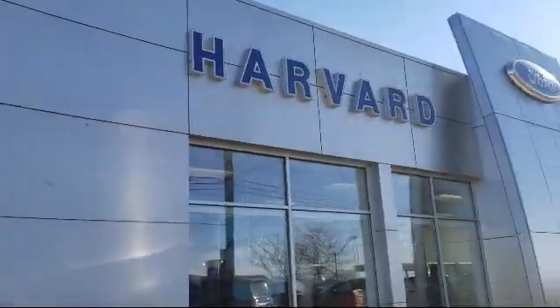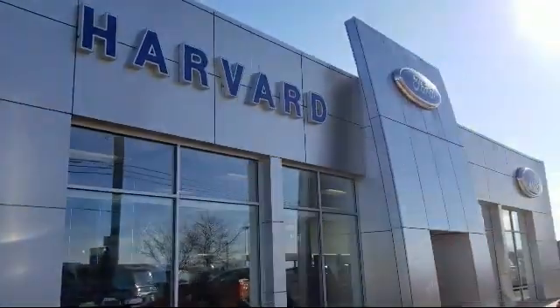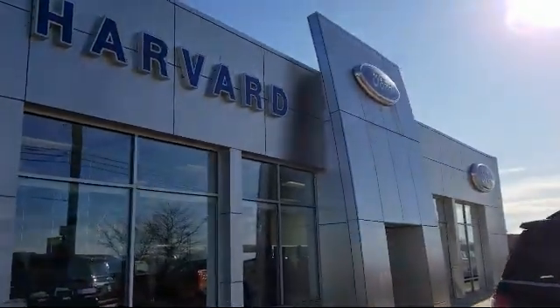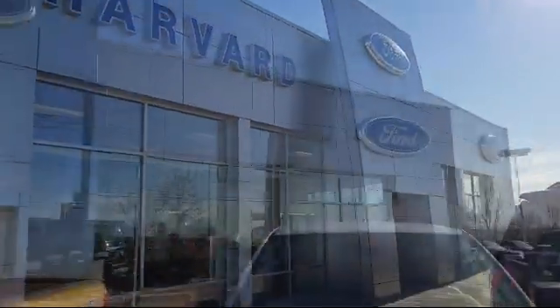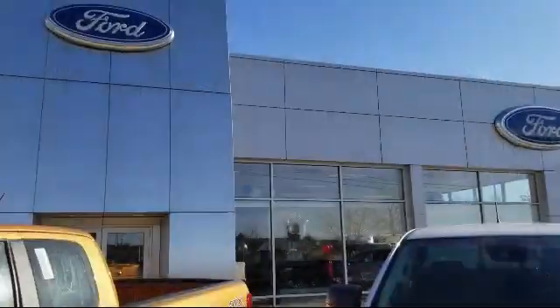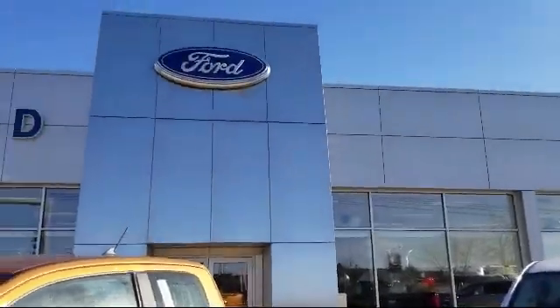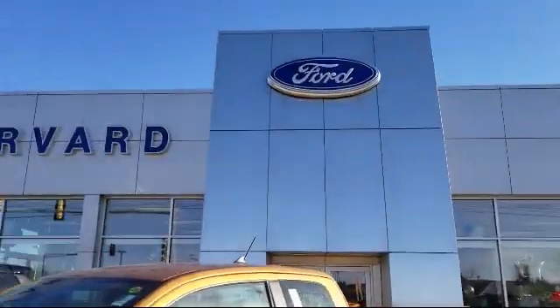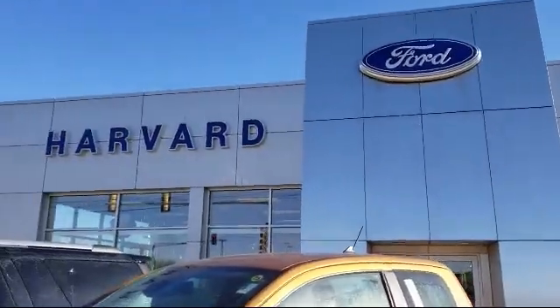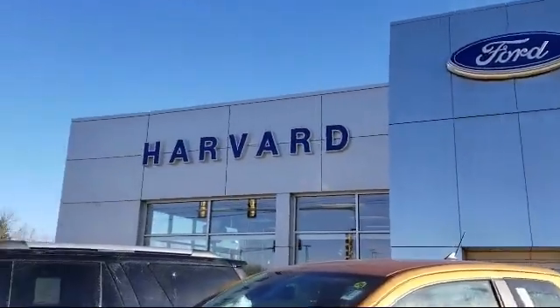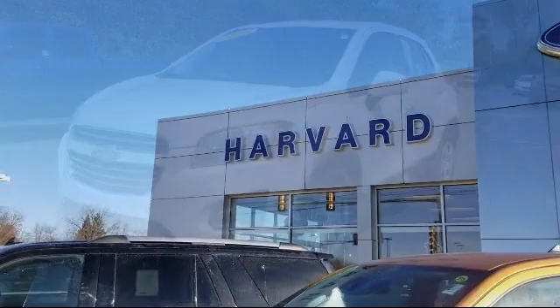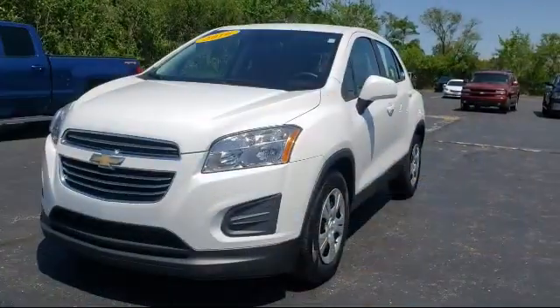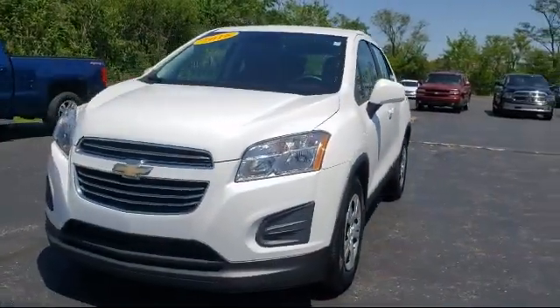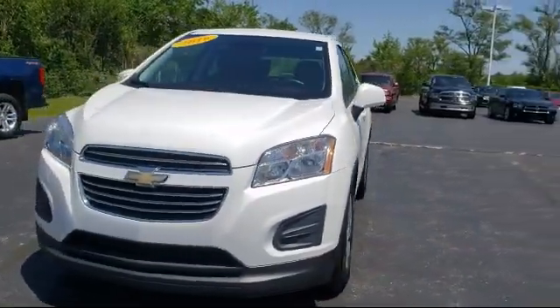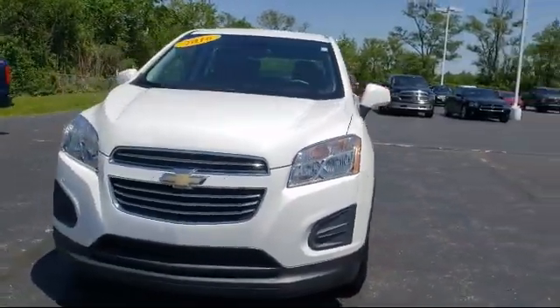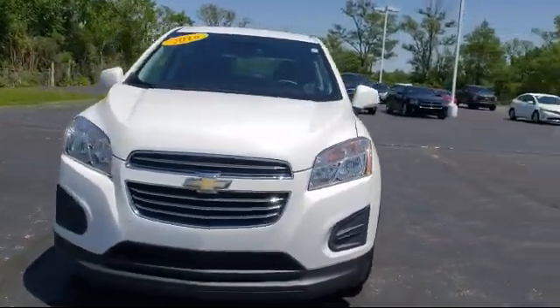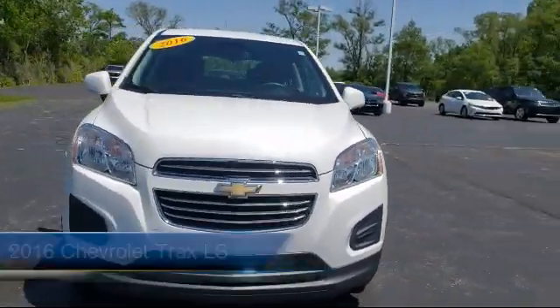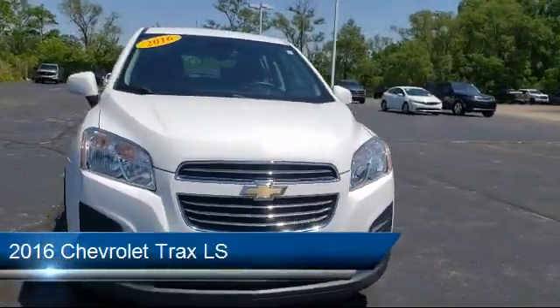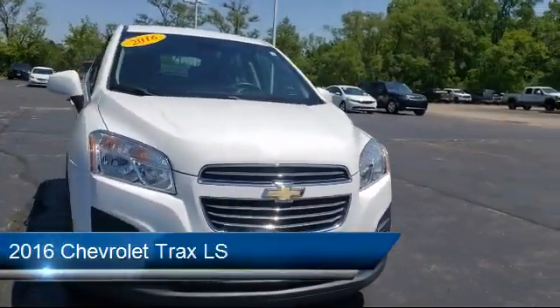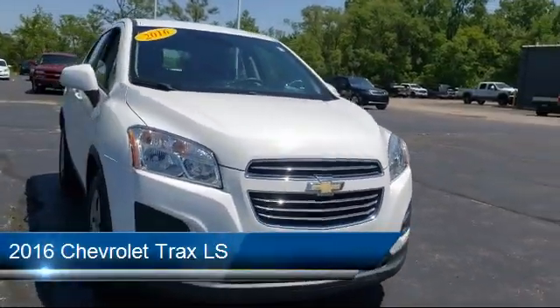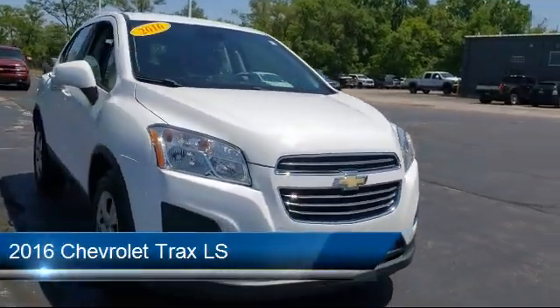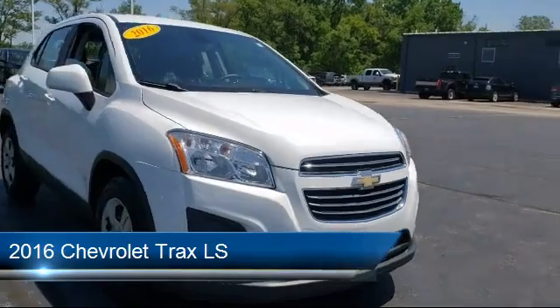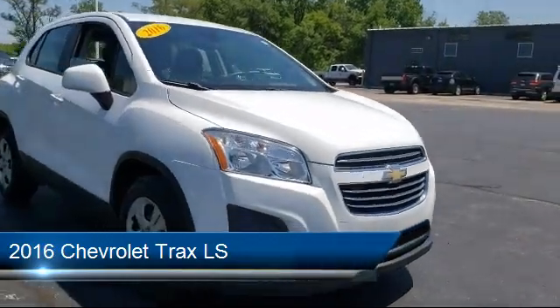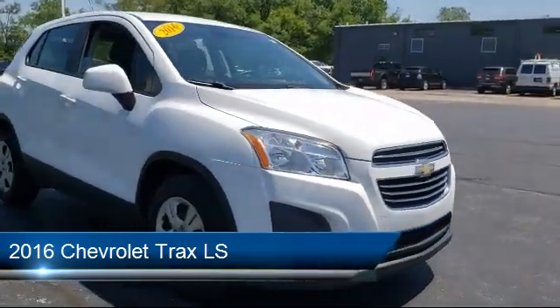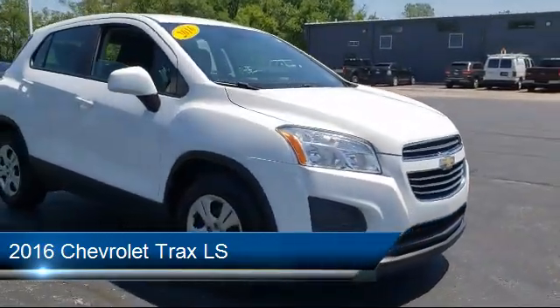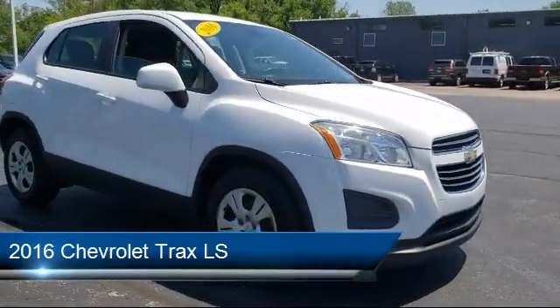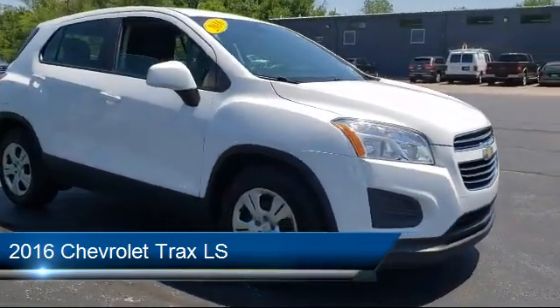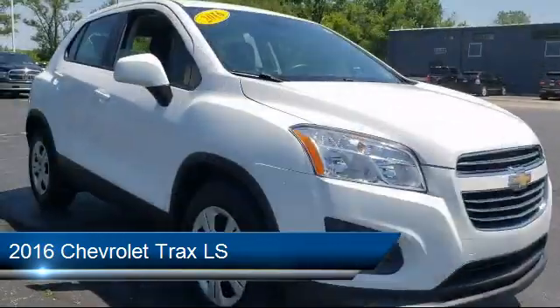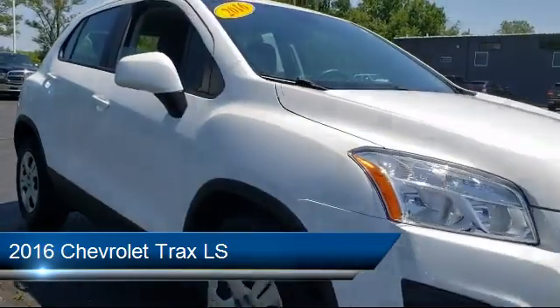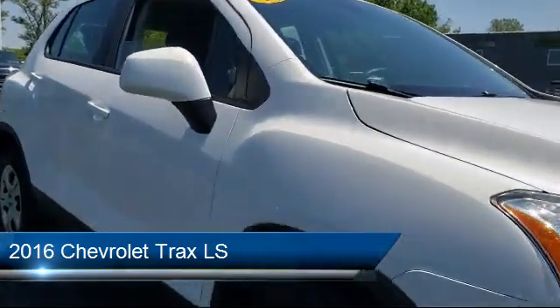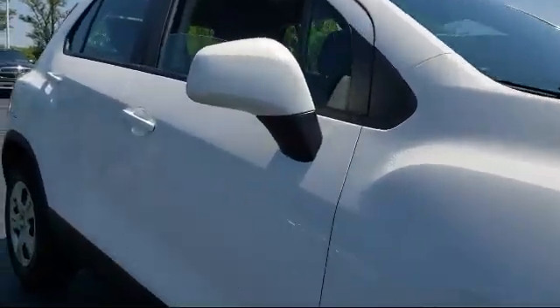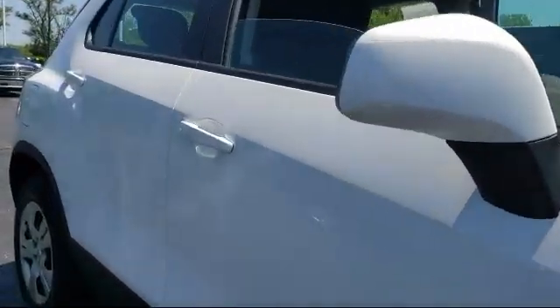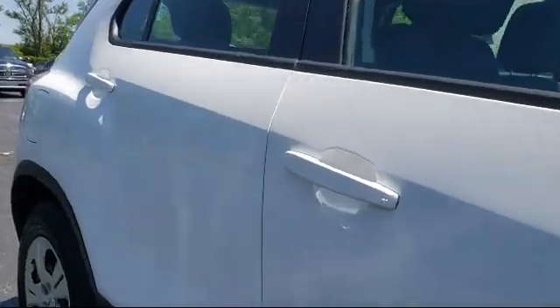Welcome to Harvard Ford, your premier destination for purchasing a vehicle. Here's a look at another one of our great vehicles in inventory. It comes equipped with a 1.4 liter Ecotech turbocharged engine and has less than 60,000 miles on the odometer.